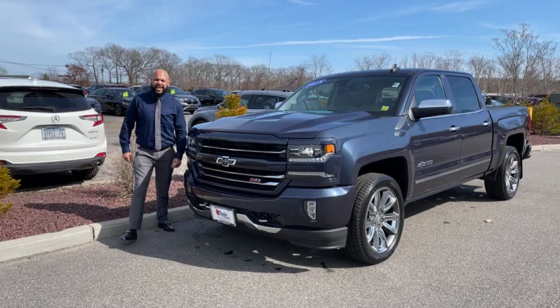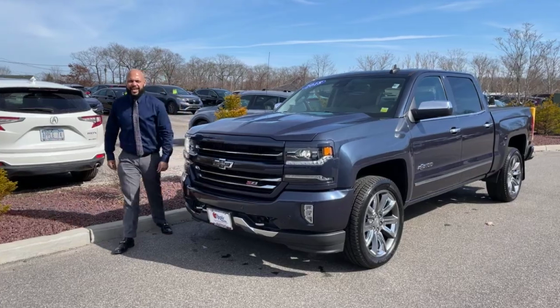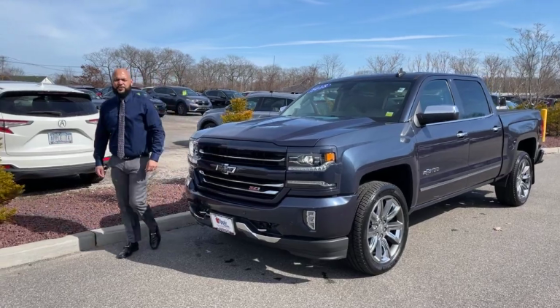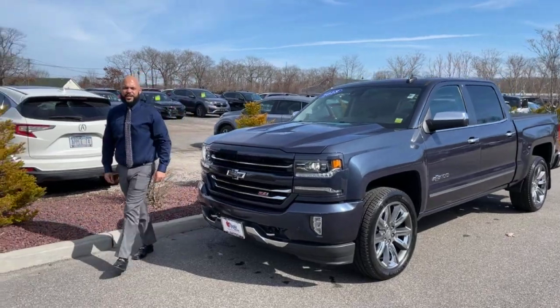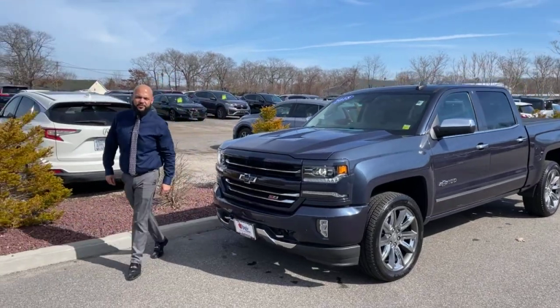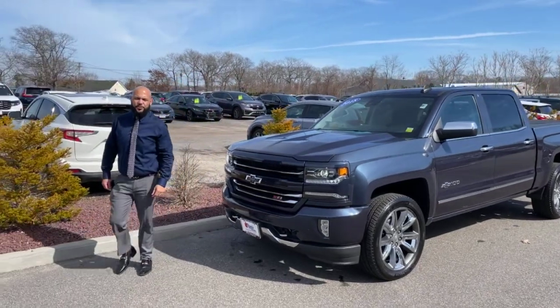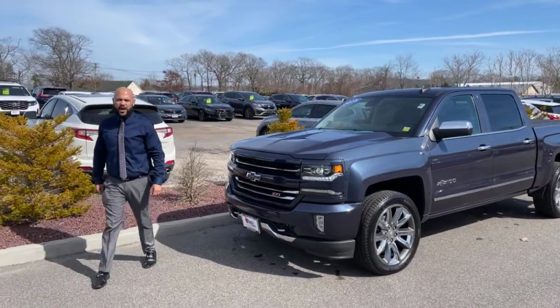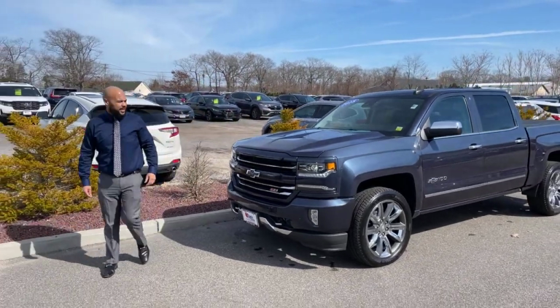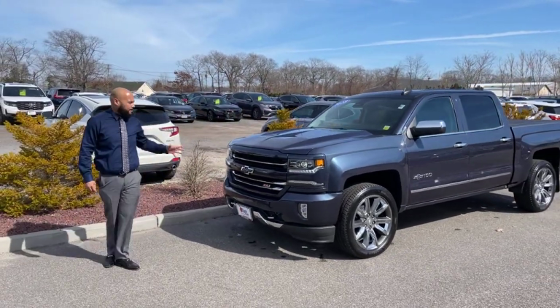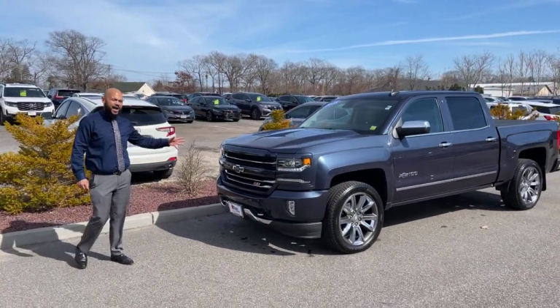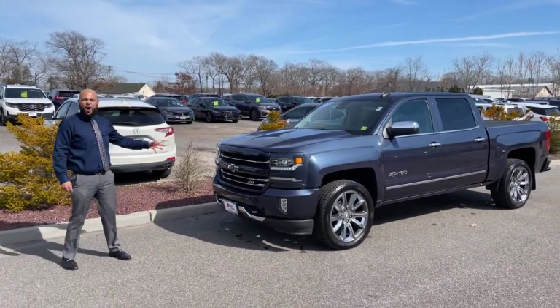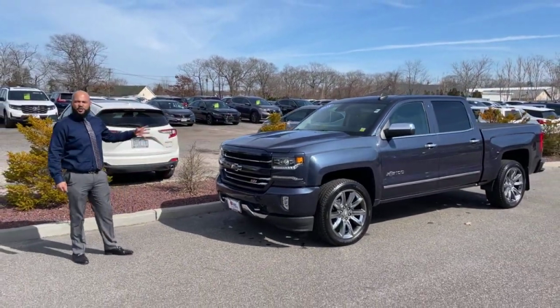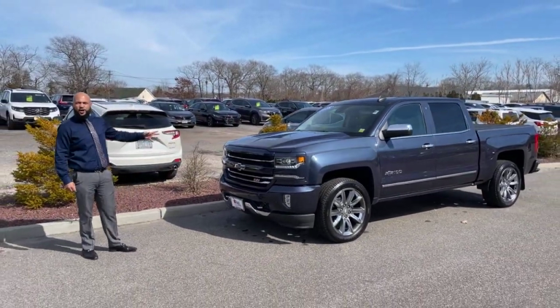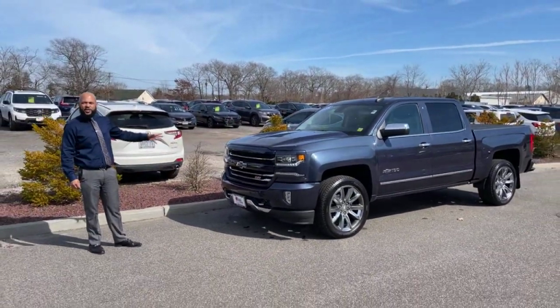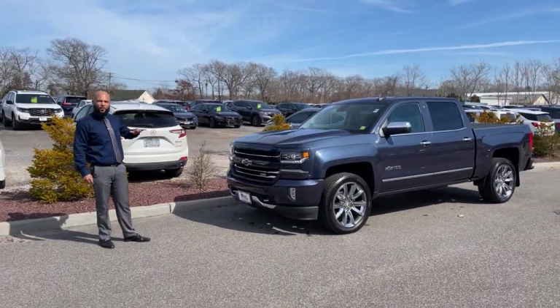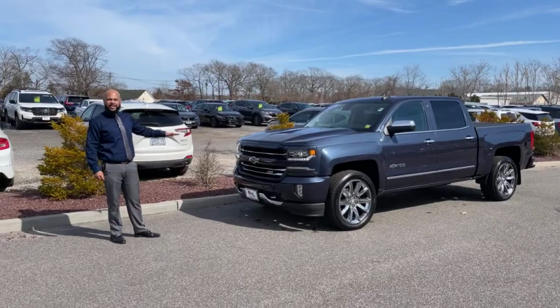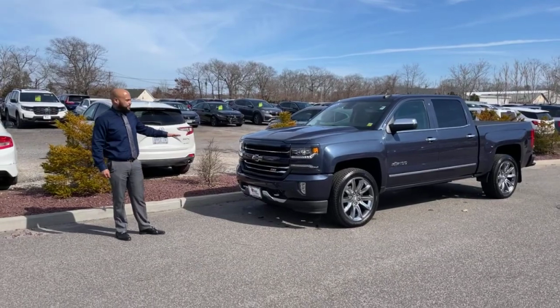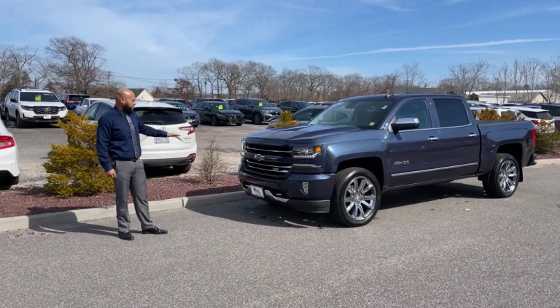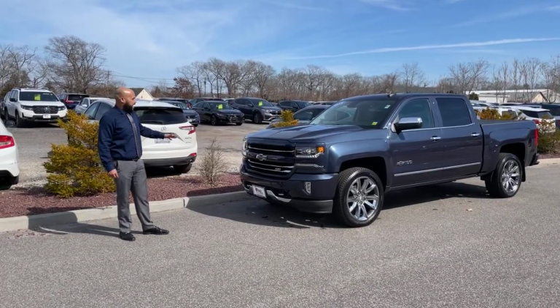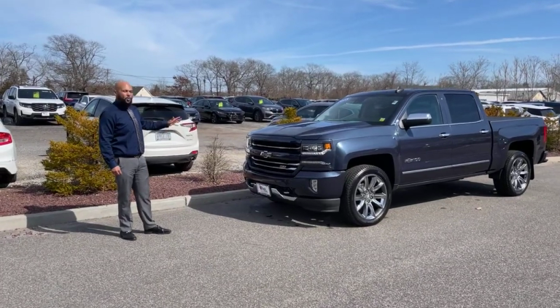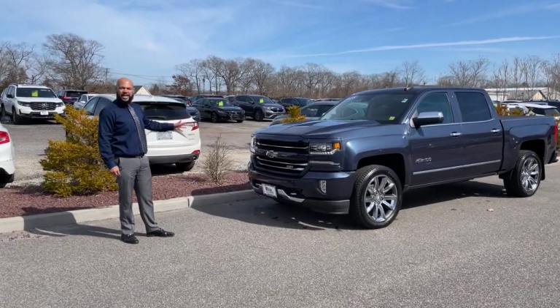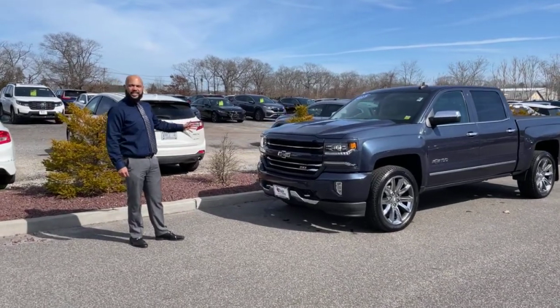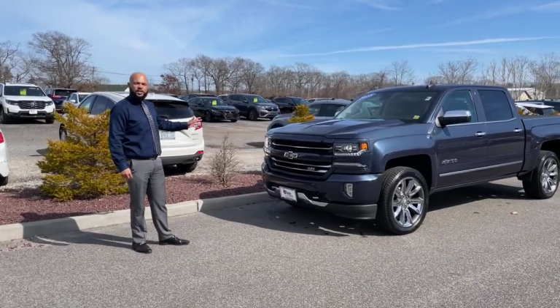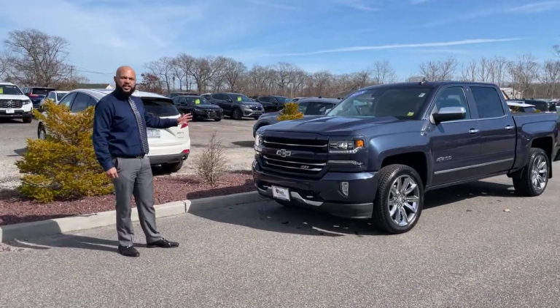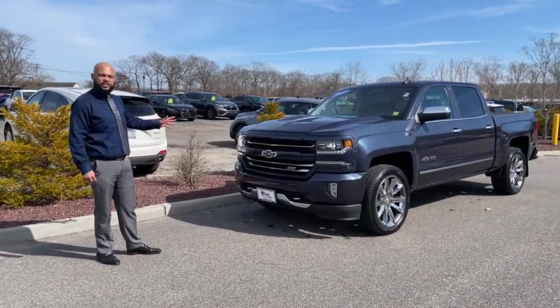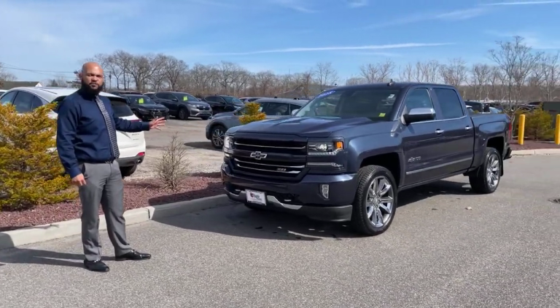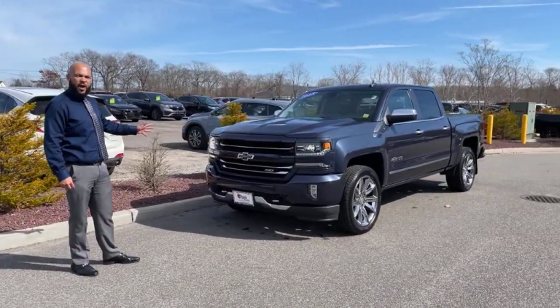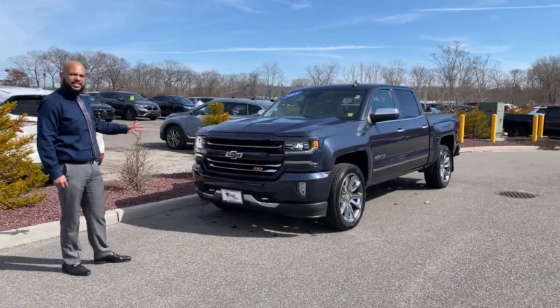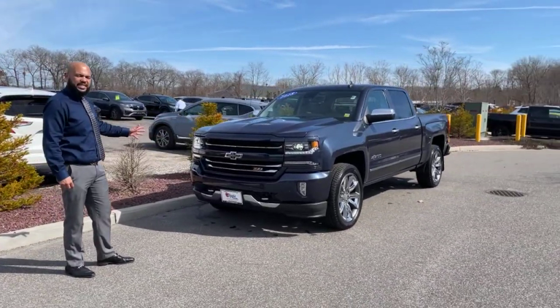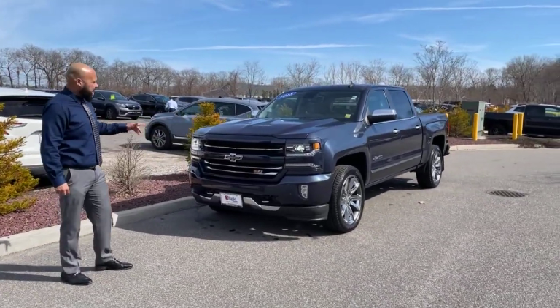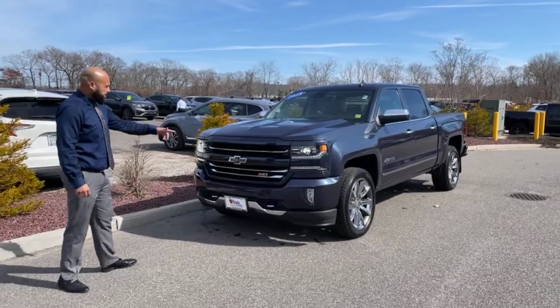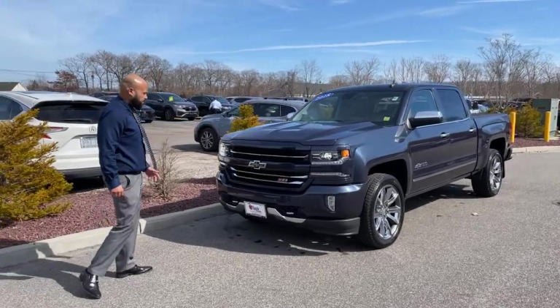Hey guys, how you doing? It's Jeff Davis, the pre-owned manager here at Apple Honda with the truck of the week — no waiting necessary. It's a 2018 100-year edition Silverado LTZ Z71.